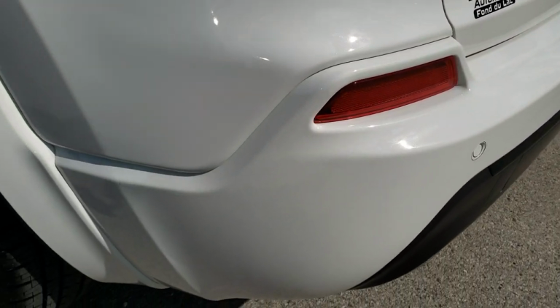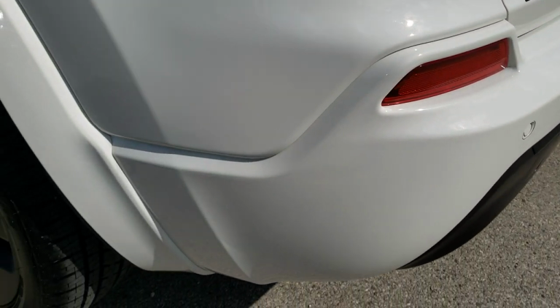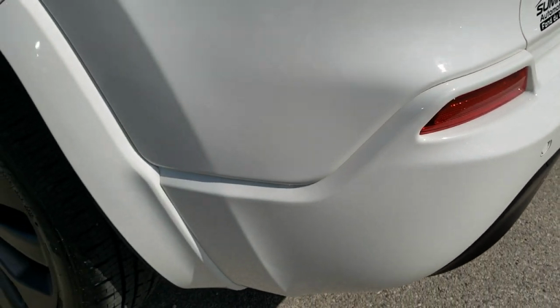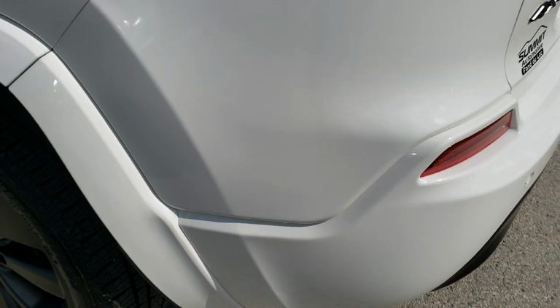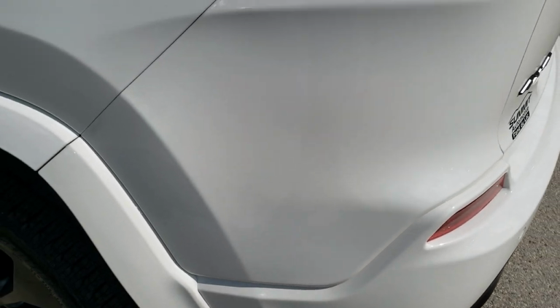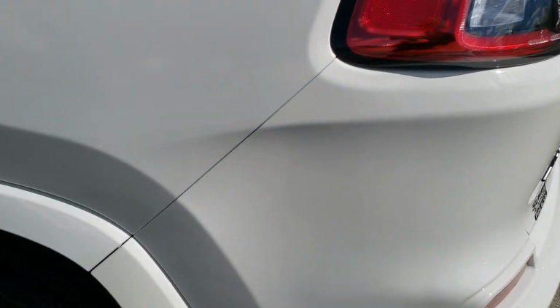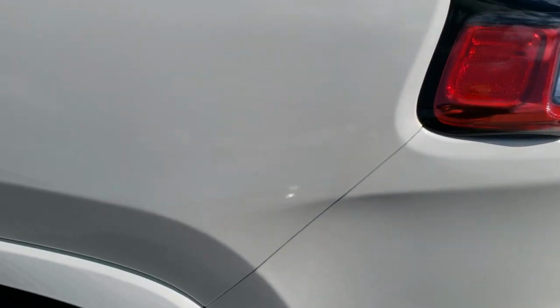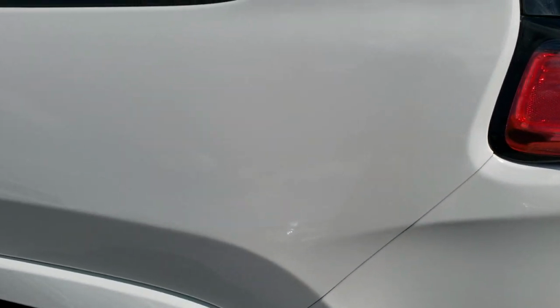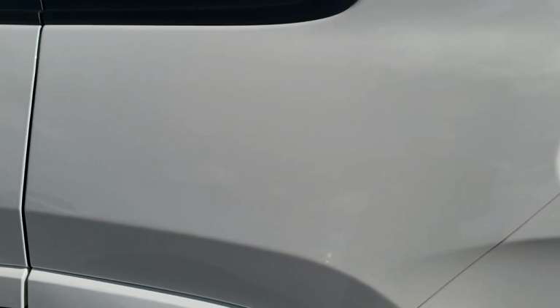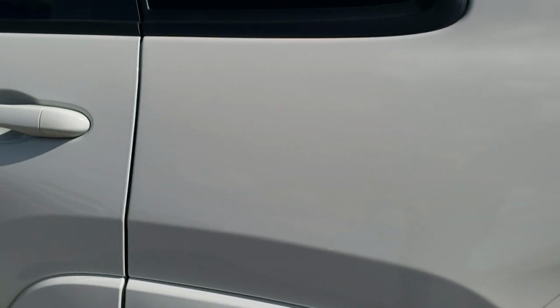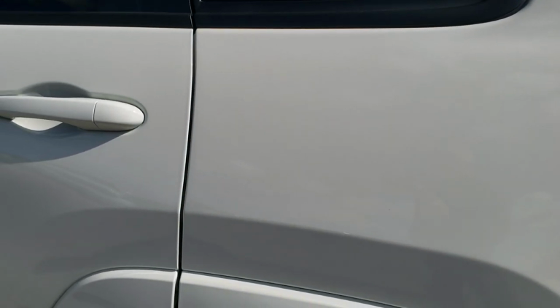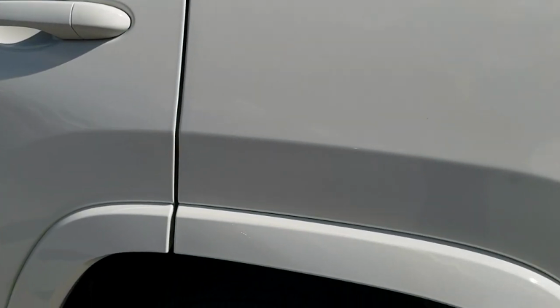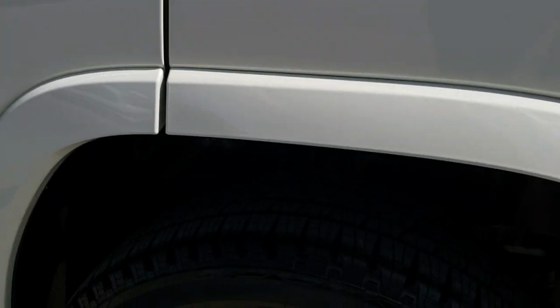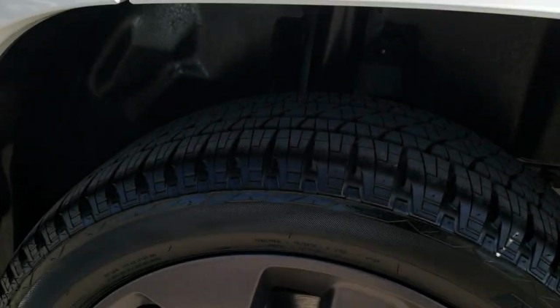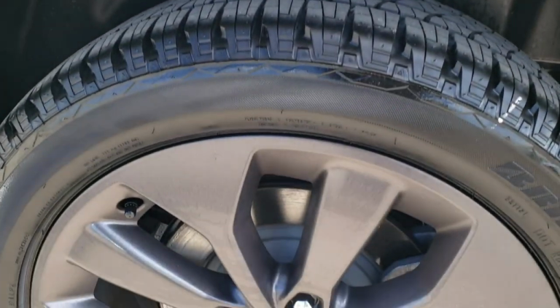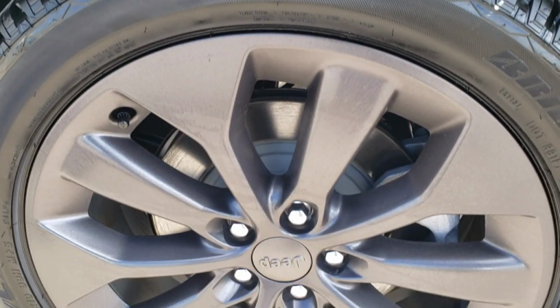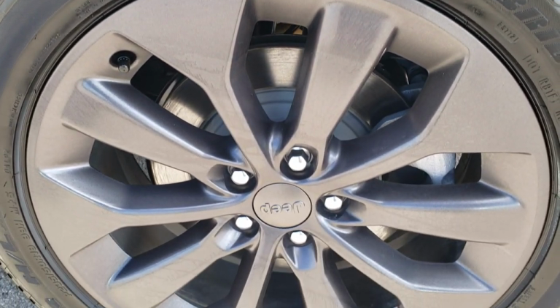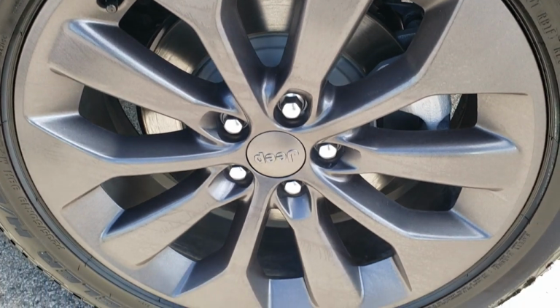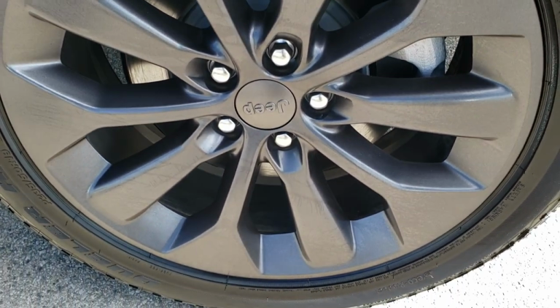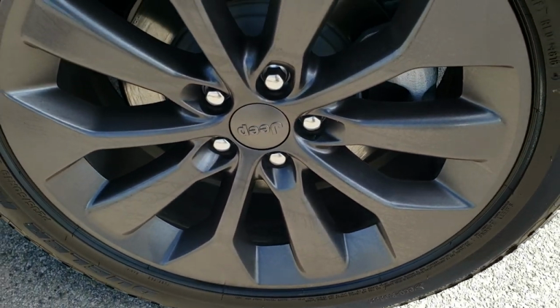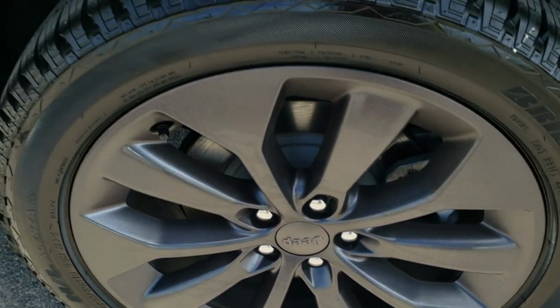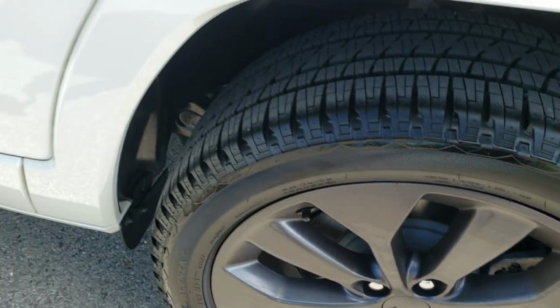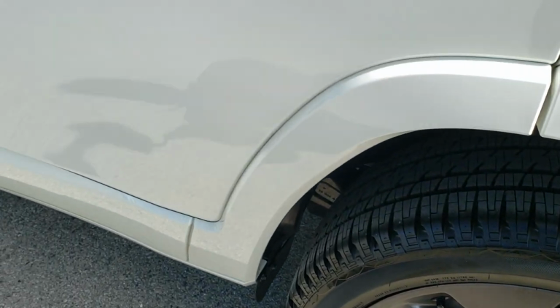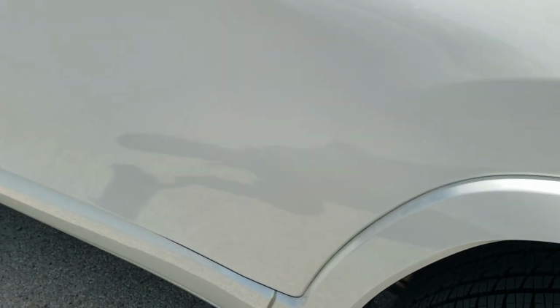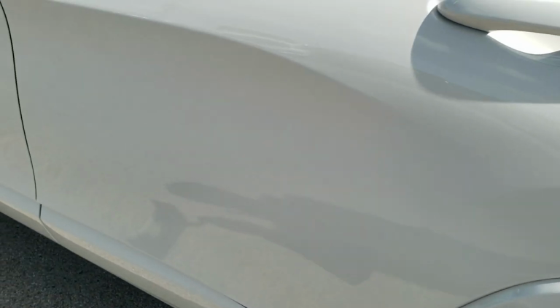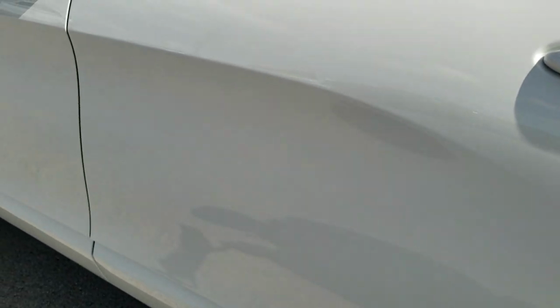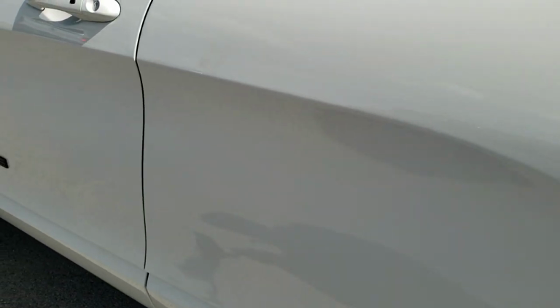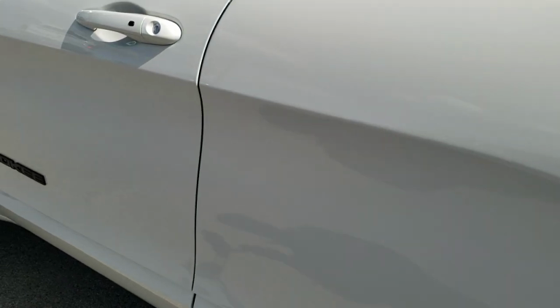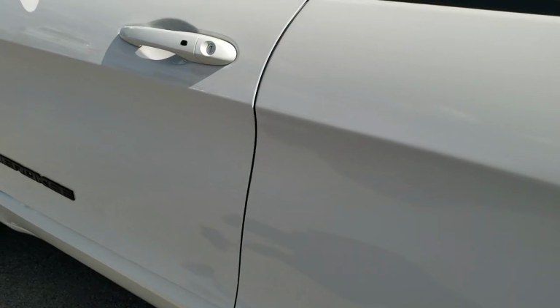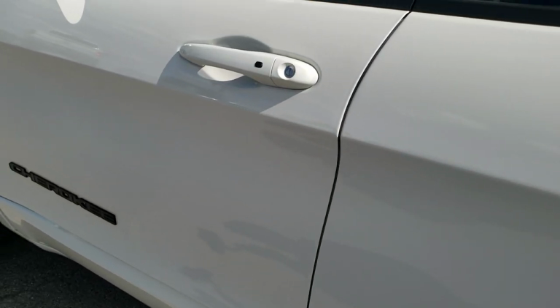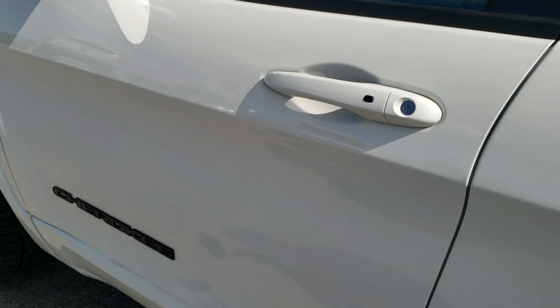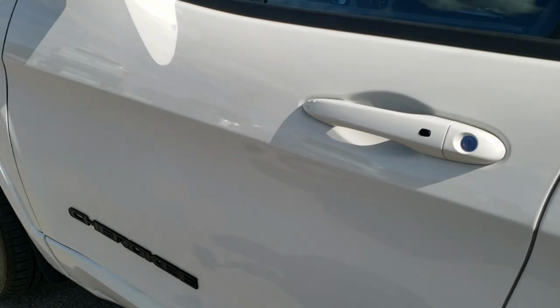Down this side of the Jeep, just as clean as that passenger side. No scuffs or scrapes on that back rim. And I didn't see one single dent, ding, or scratch on this vehicle.